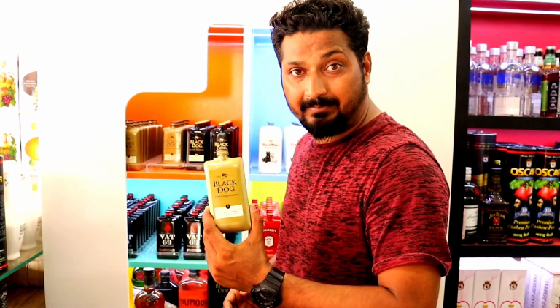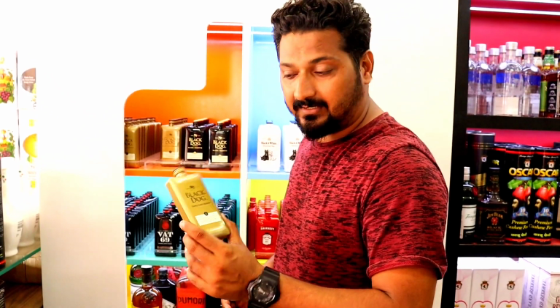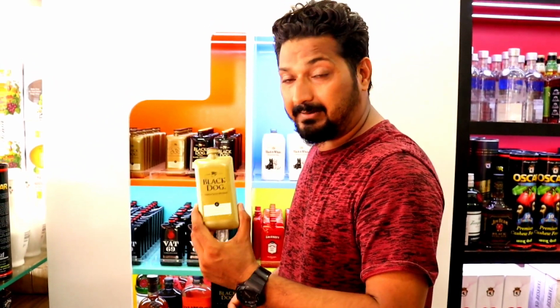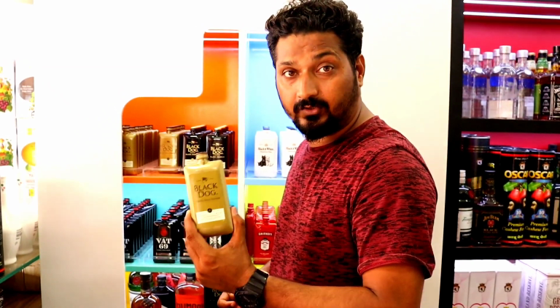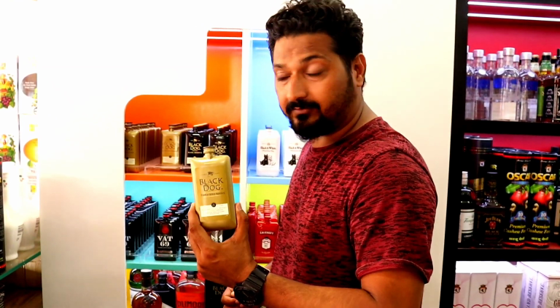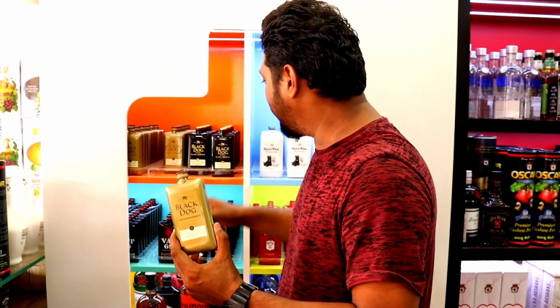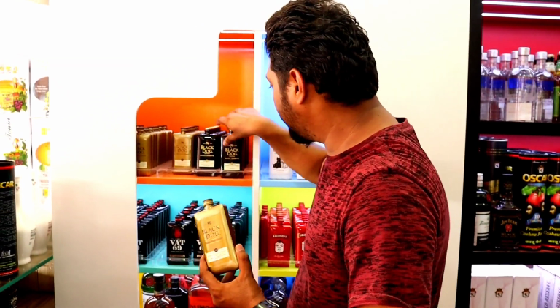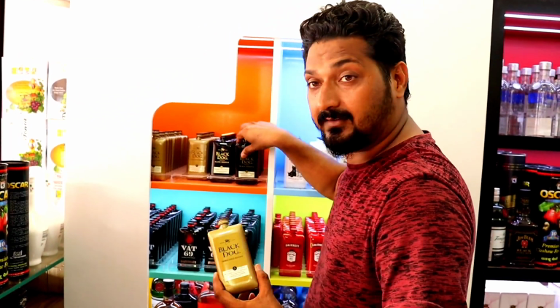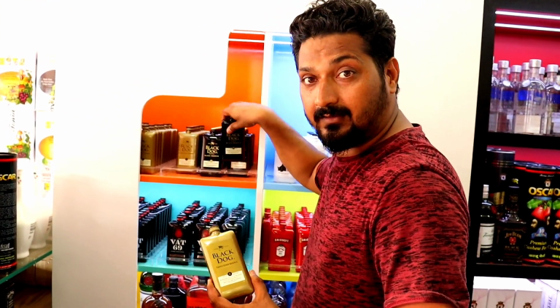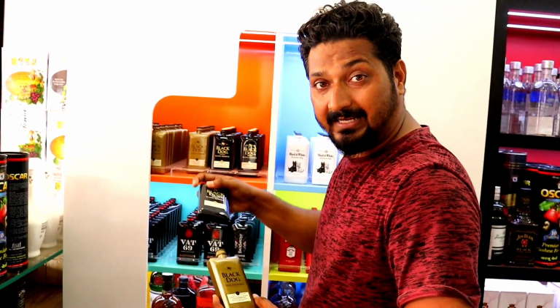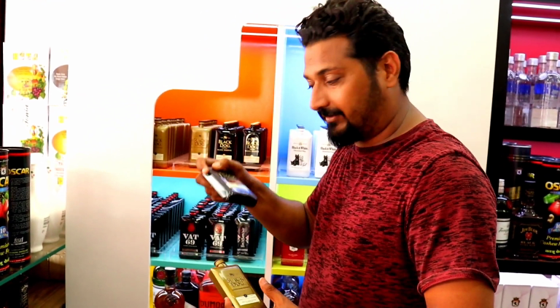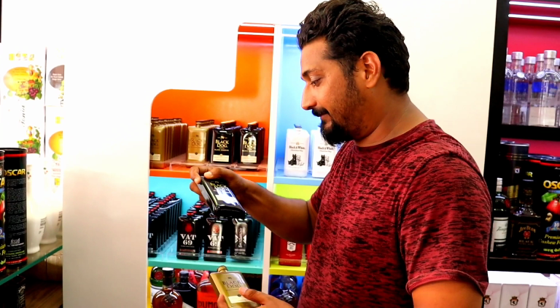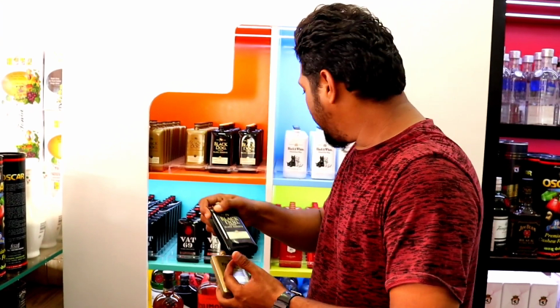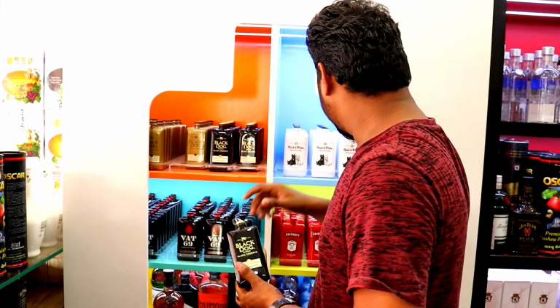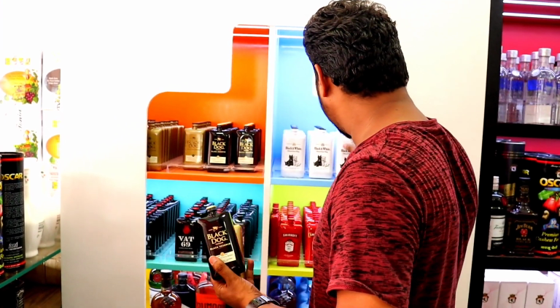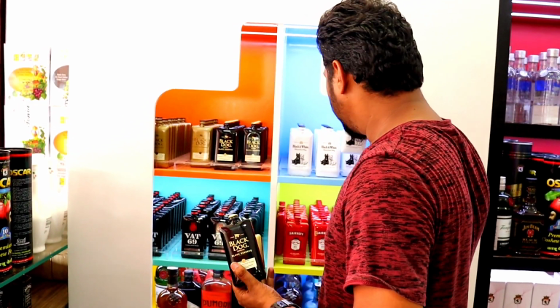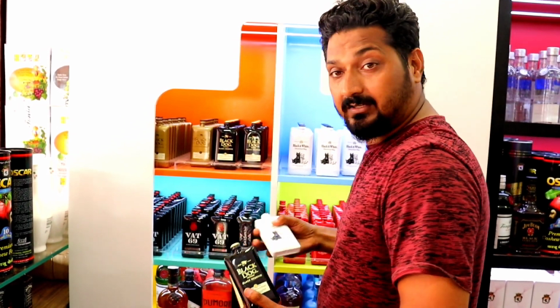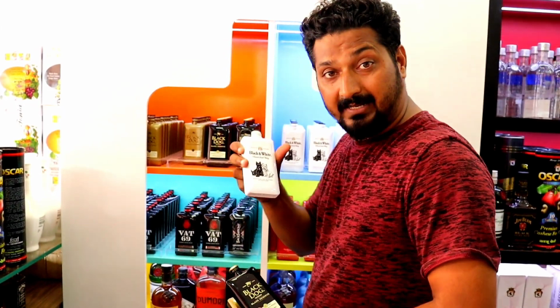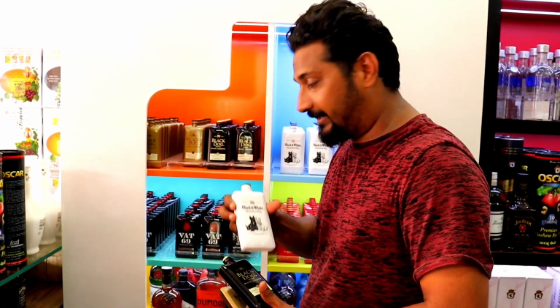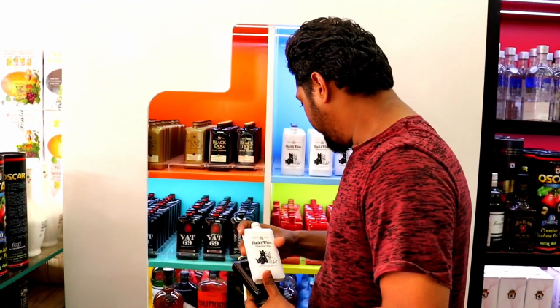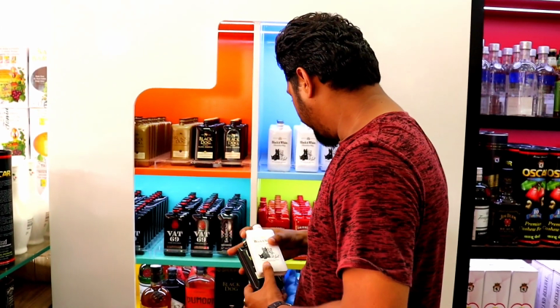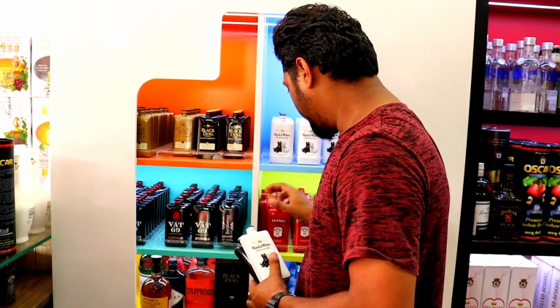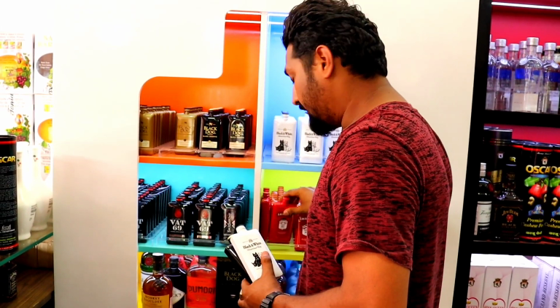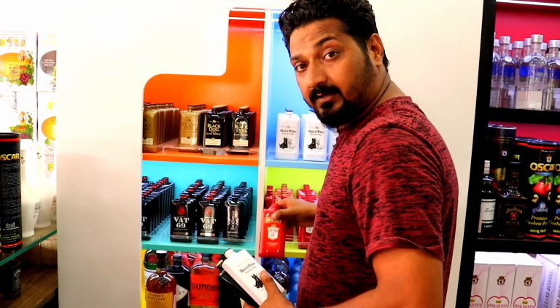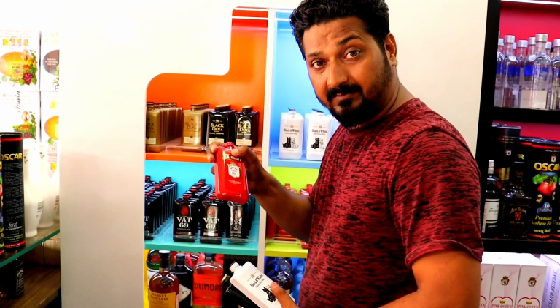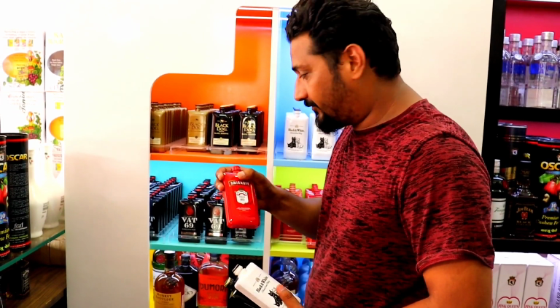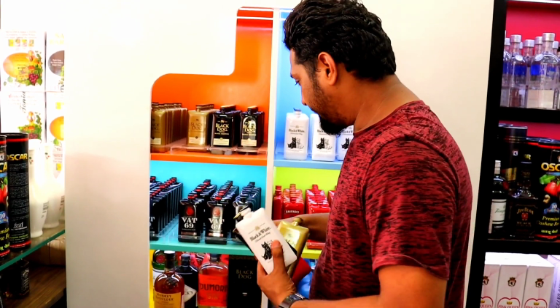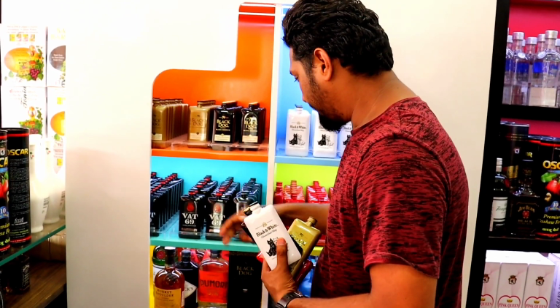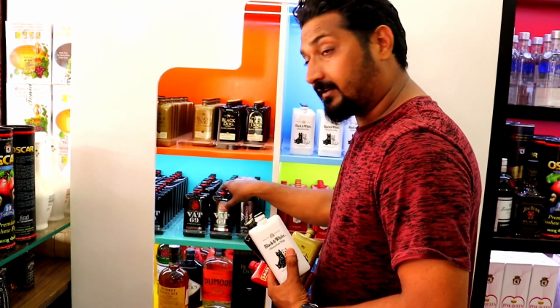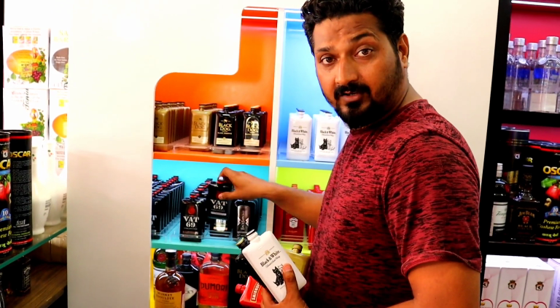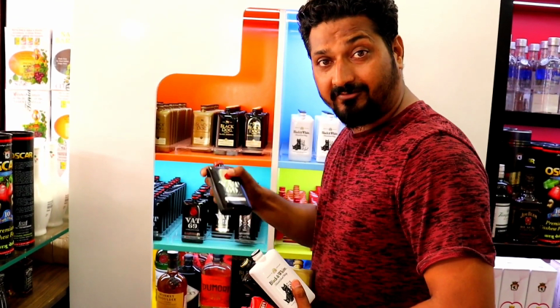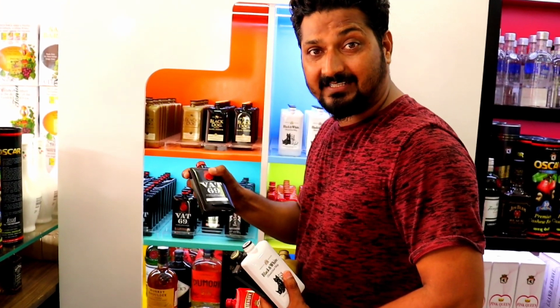This is the appetizer: Black Dog 180ml, Black and White, Smirnoff, VAT69.